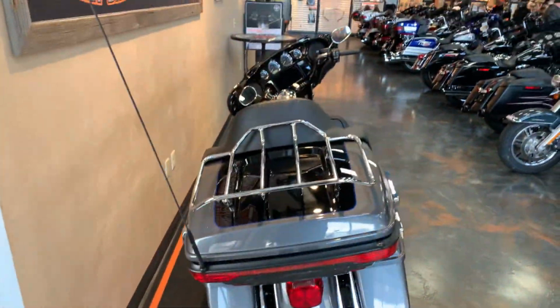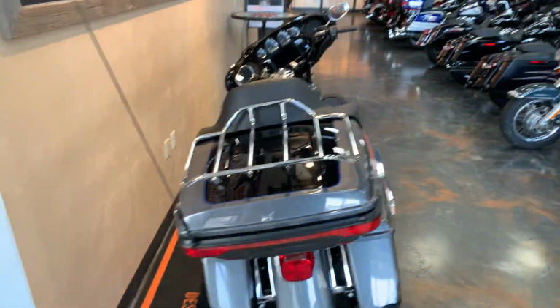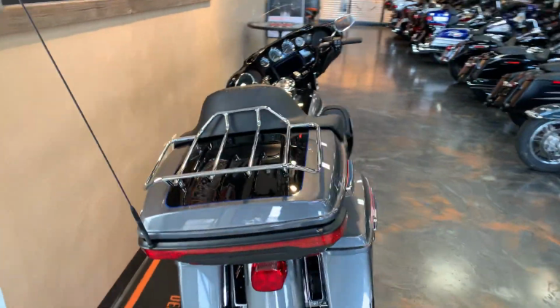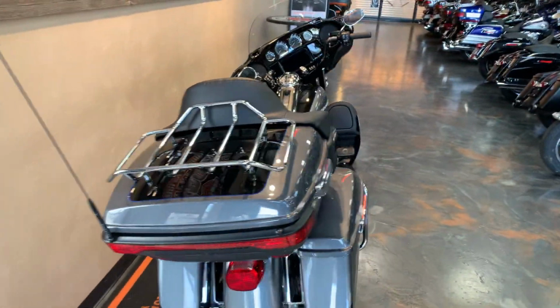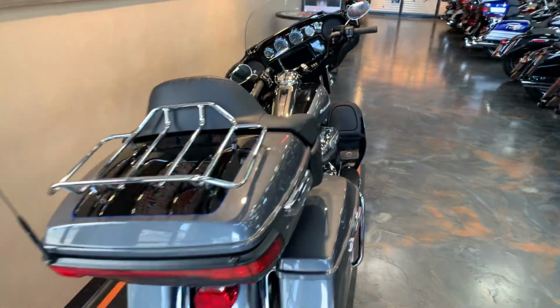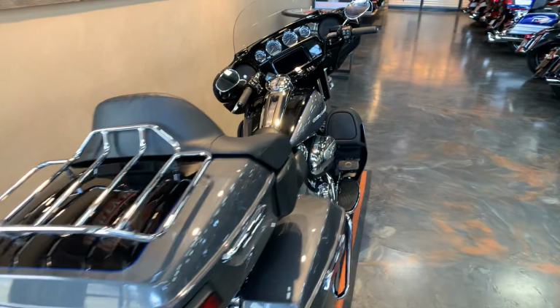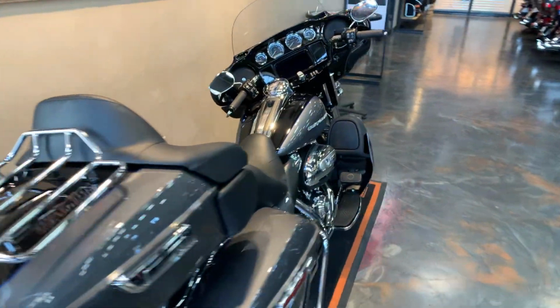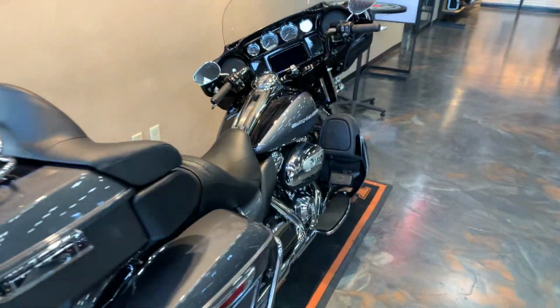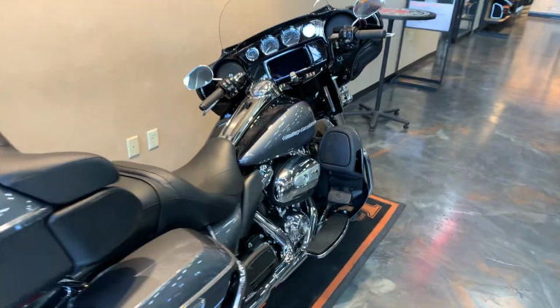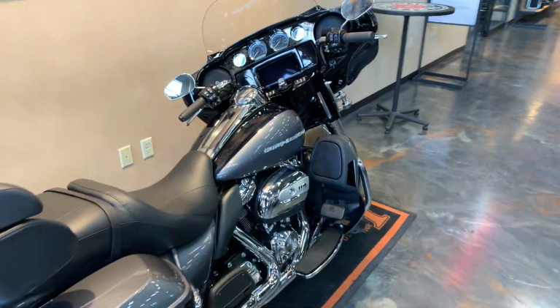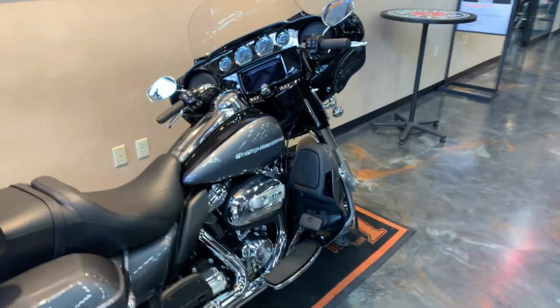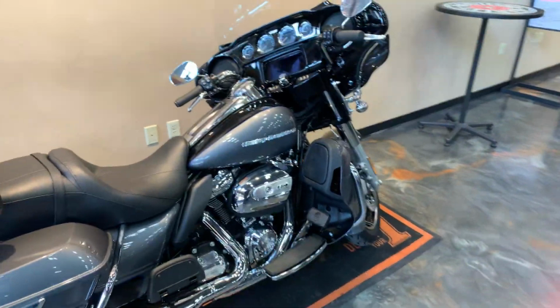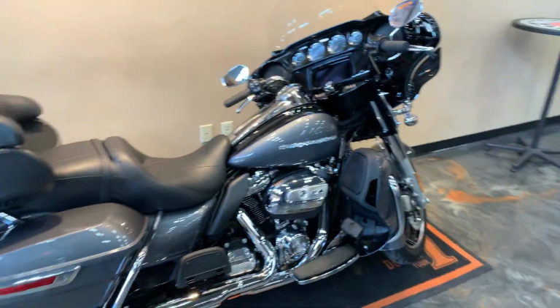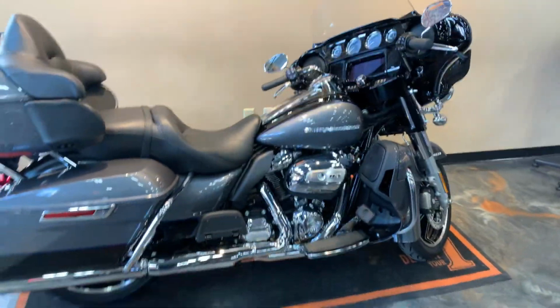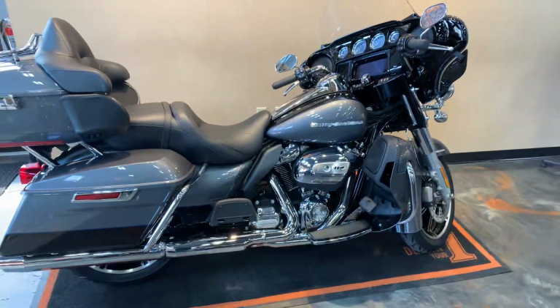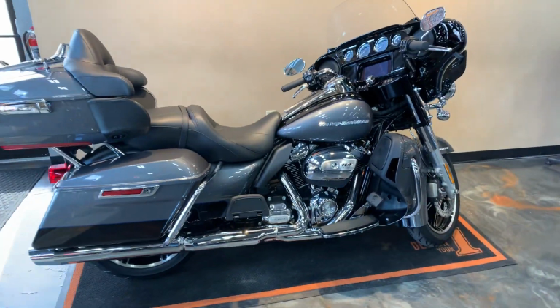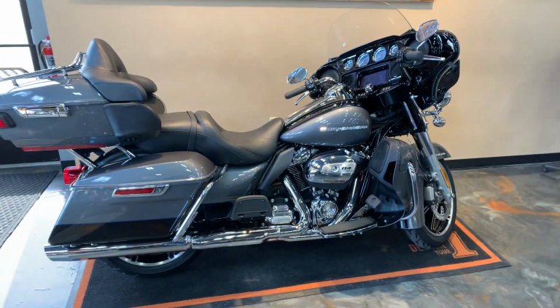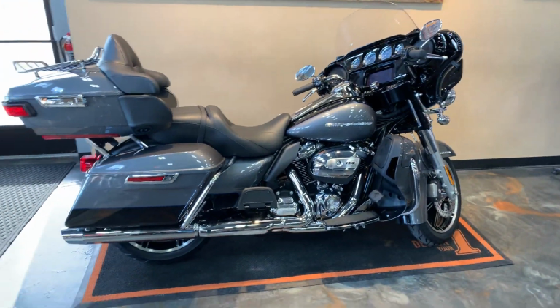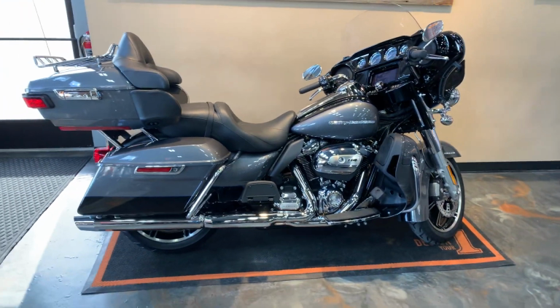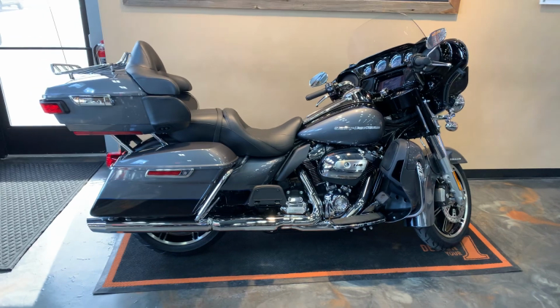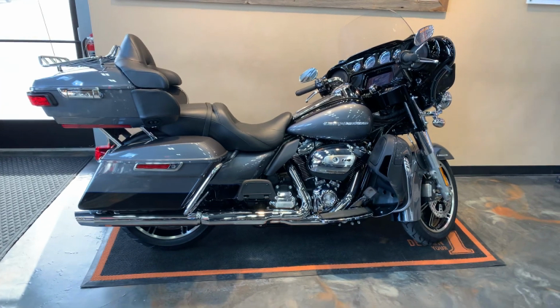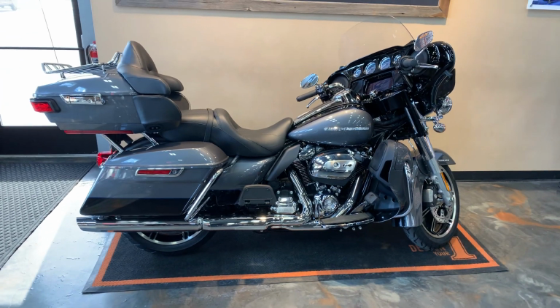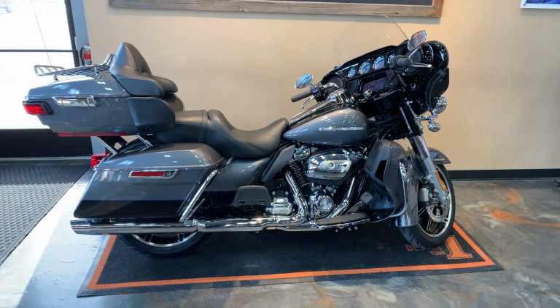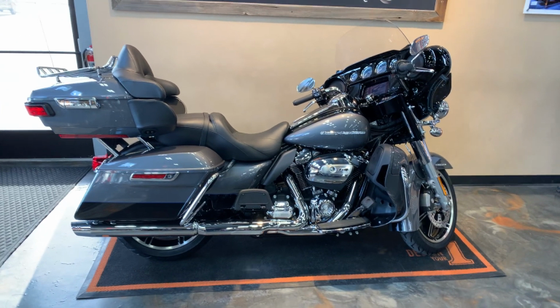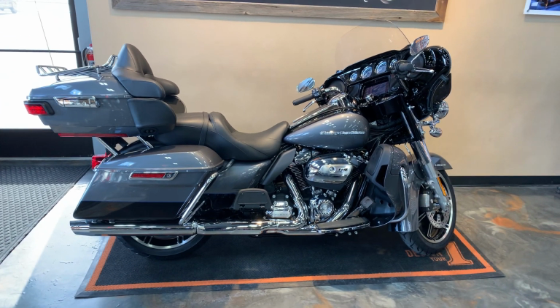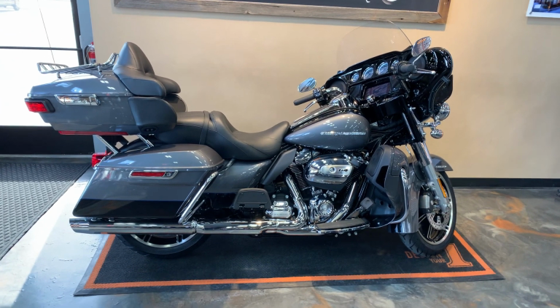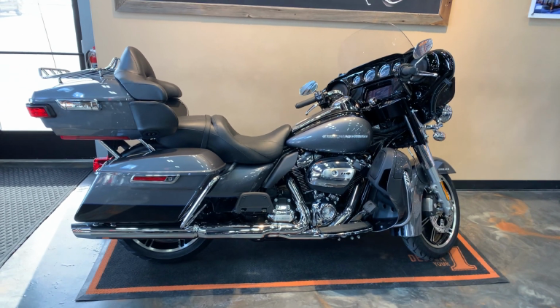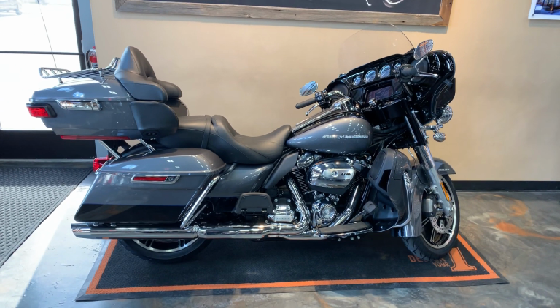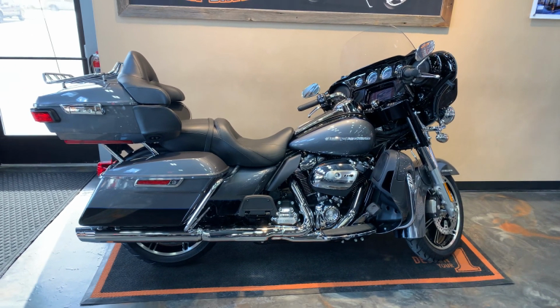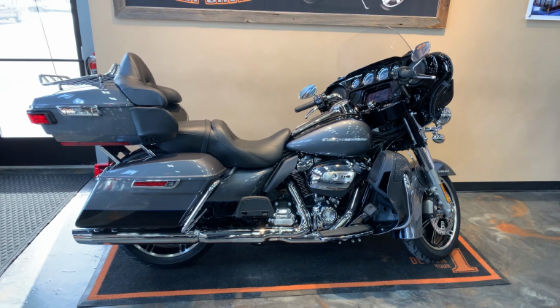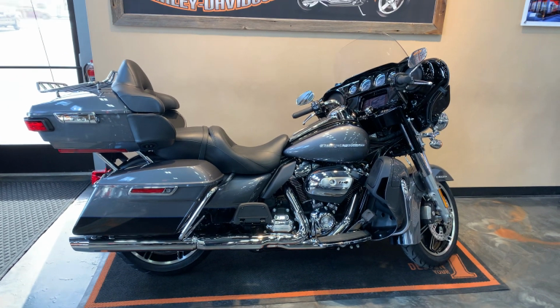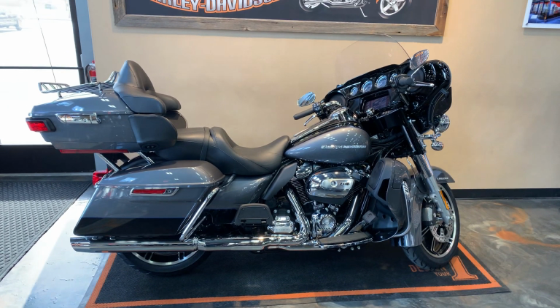Brand spanking new. Got it here at Vandervest Harley-Davidson, 1966 Velp Avenue in Green Bay, Wisconsin. Give us a call at 920-498-8822.